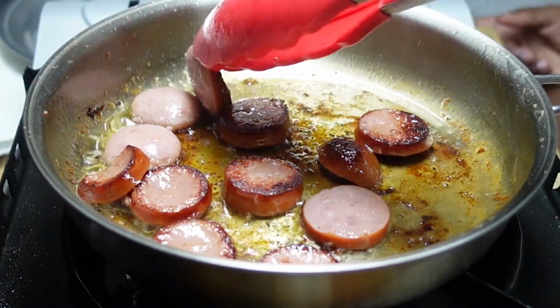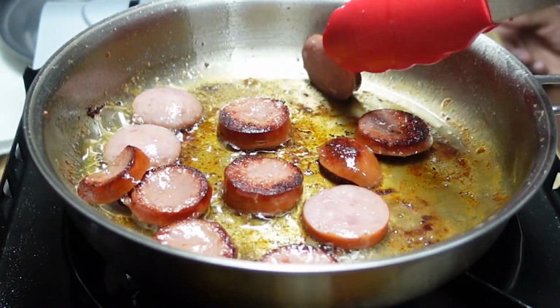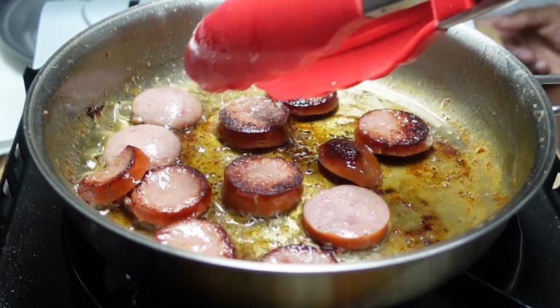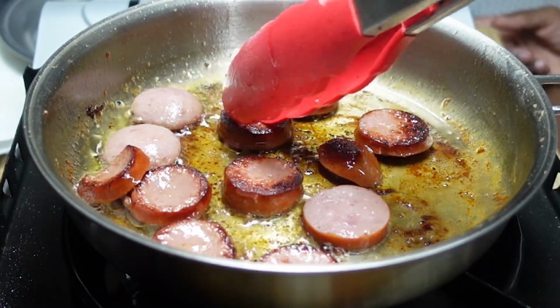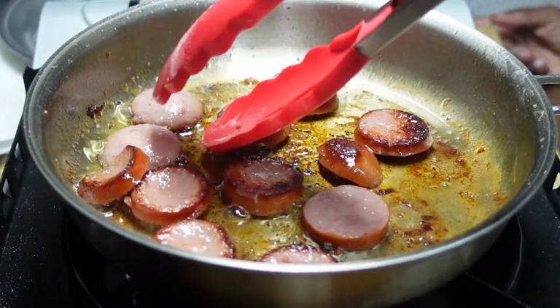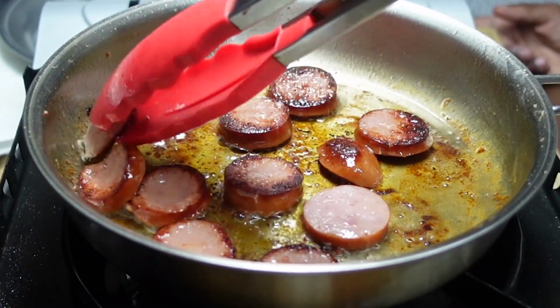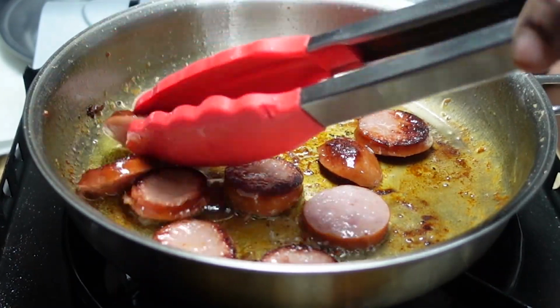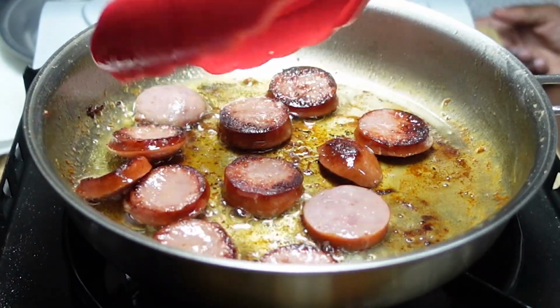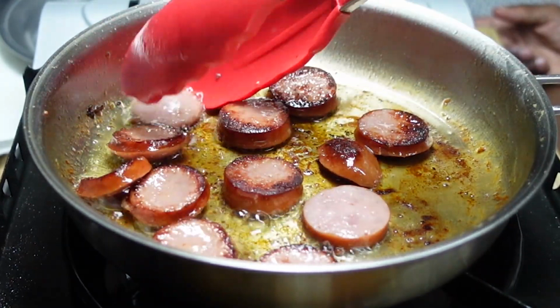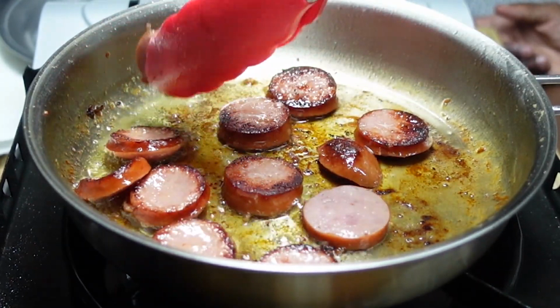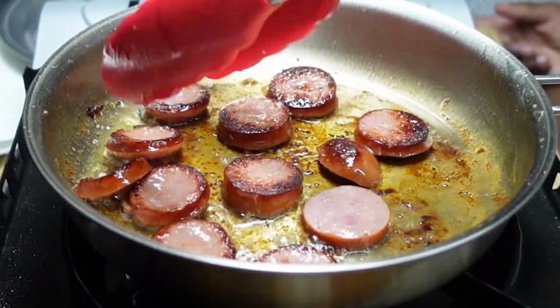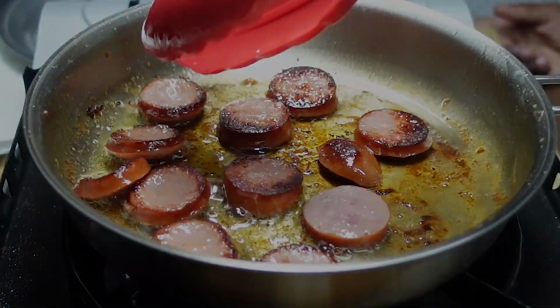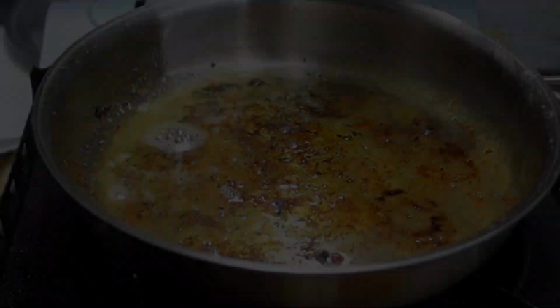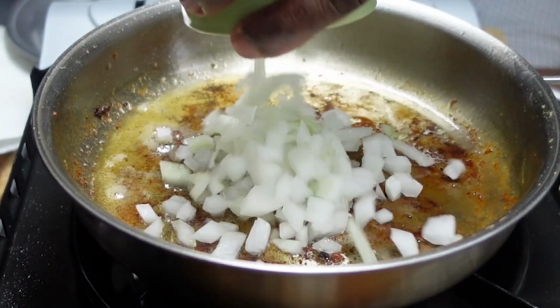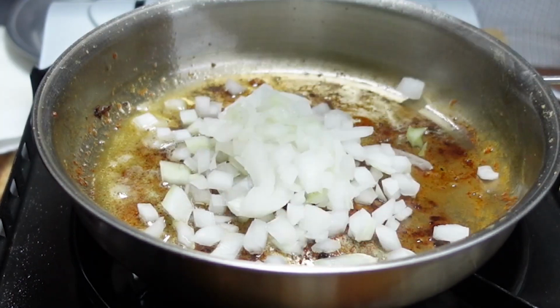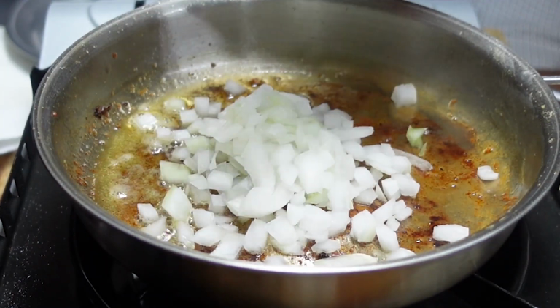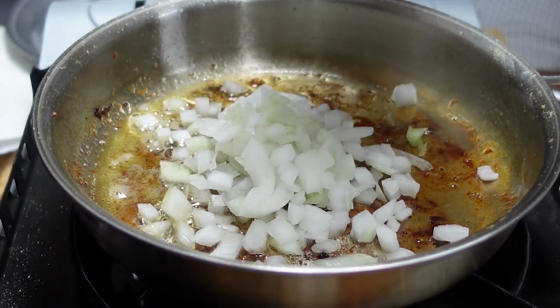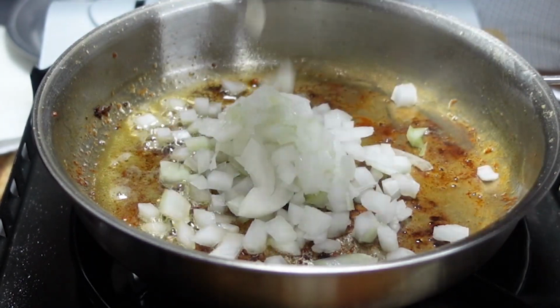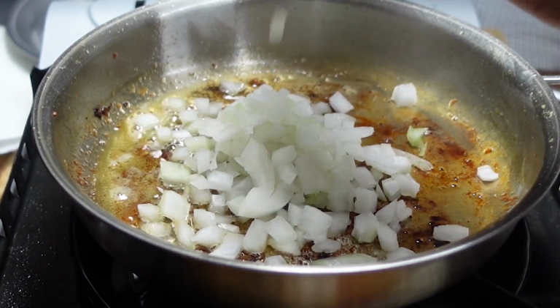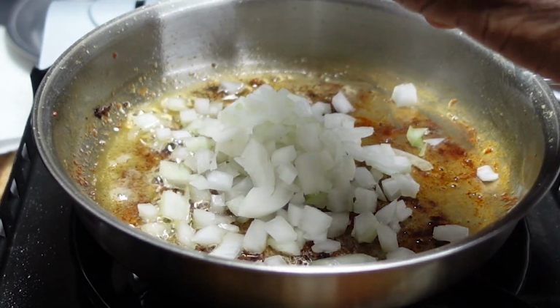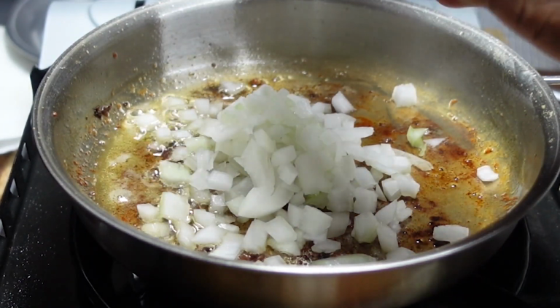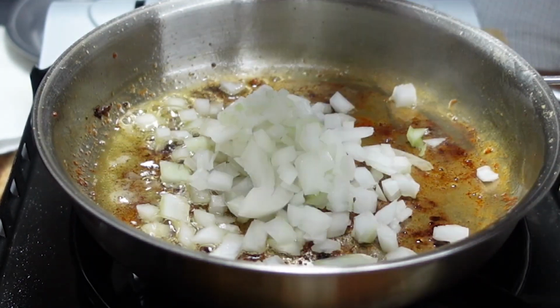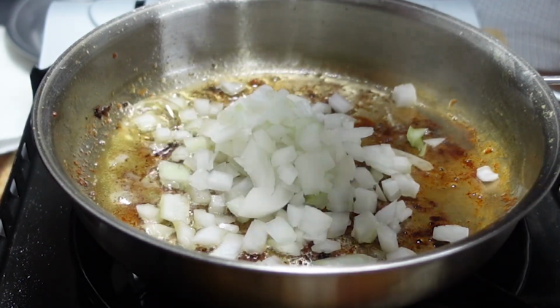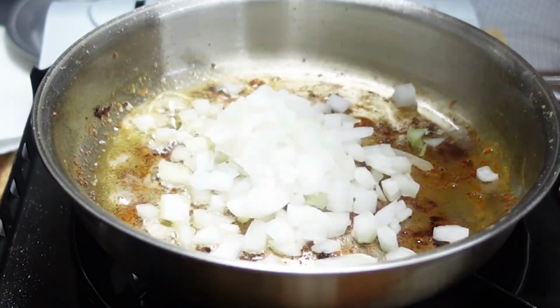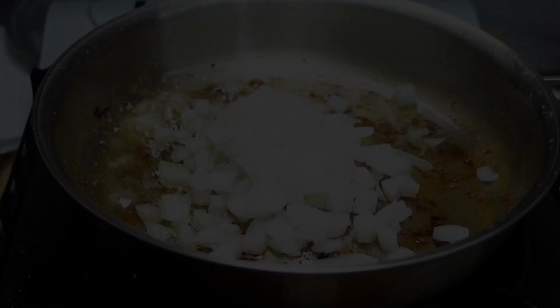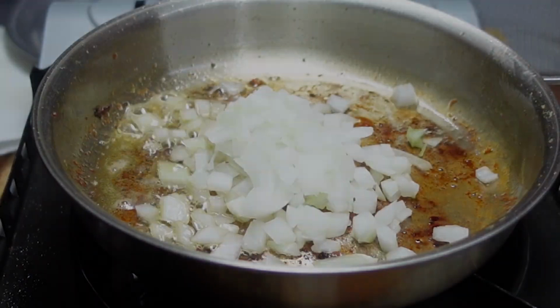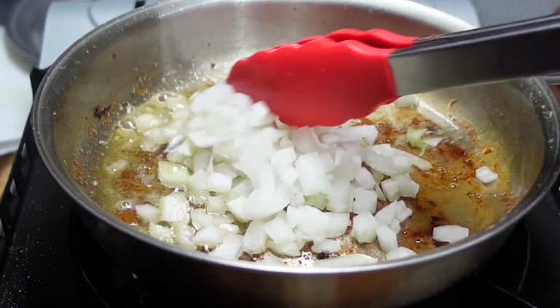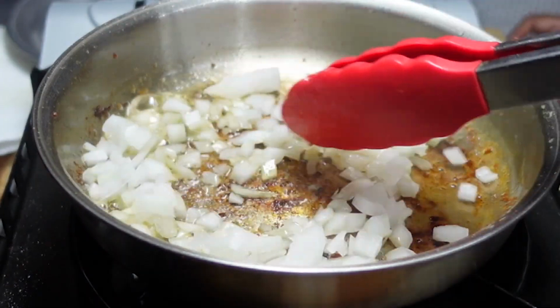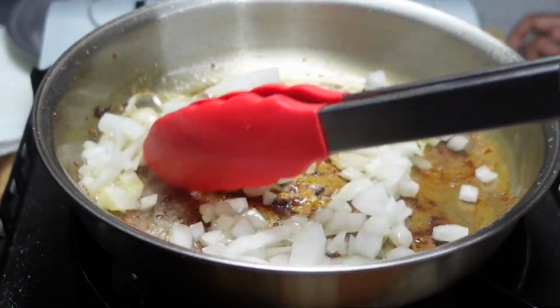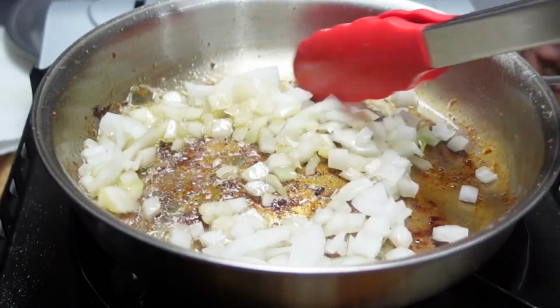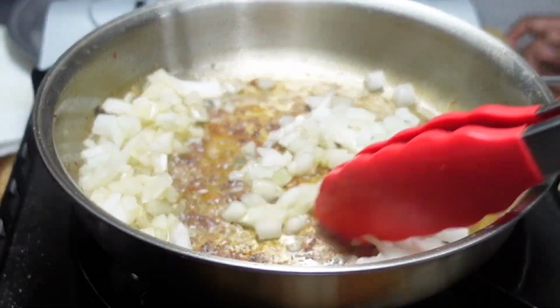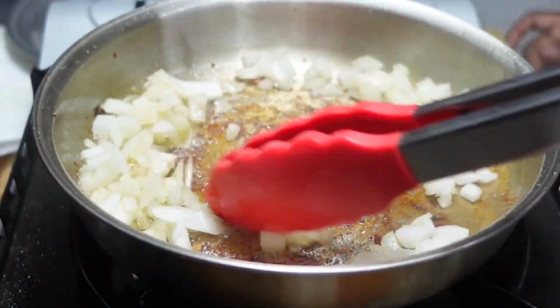Remove the sausage from the pan and add the onions. Stir and cook the onions, making sure to scrape up the bits from the bottom of the pan — they're delicious. Then add the garlic and cook the garlic for about another minute. Remove from heat.